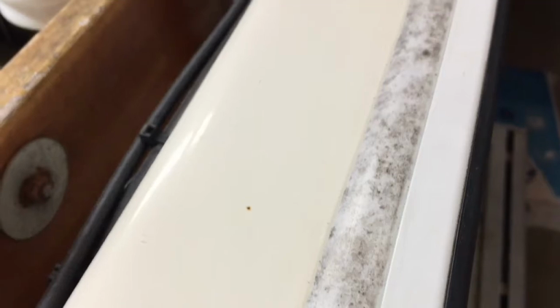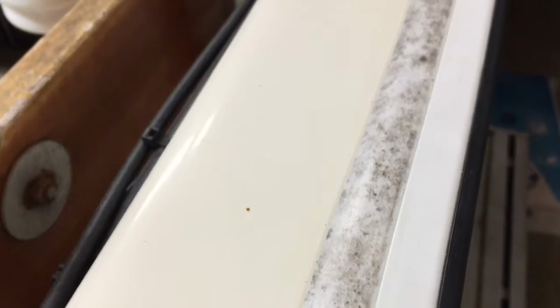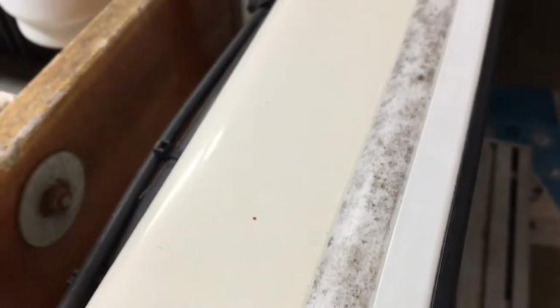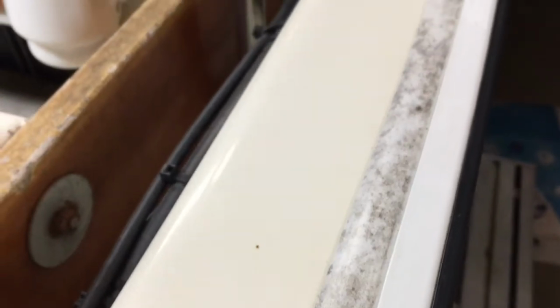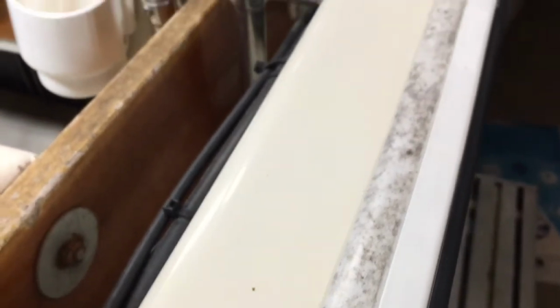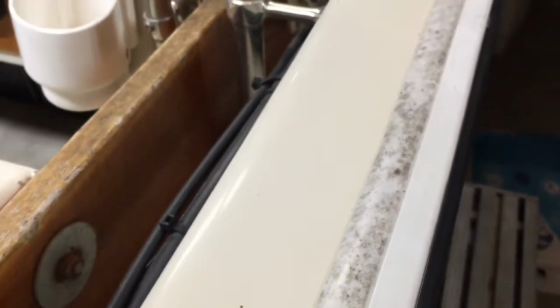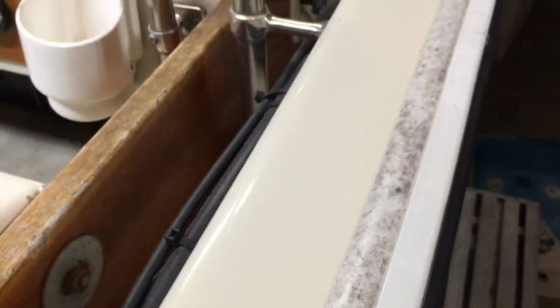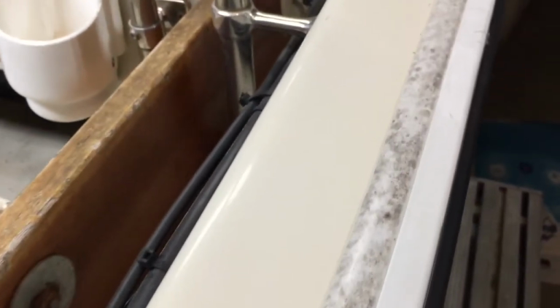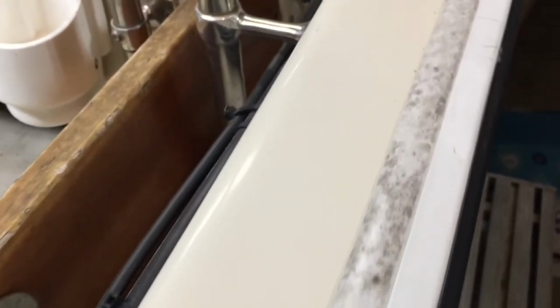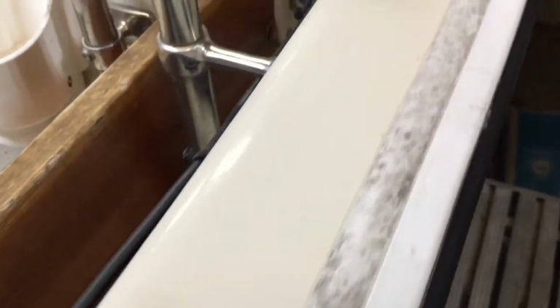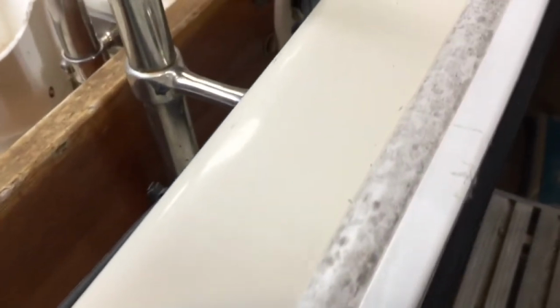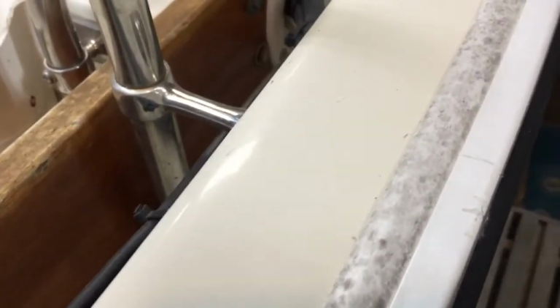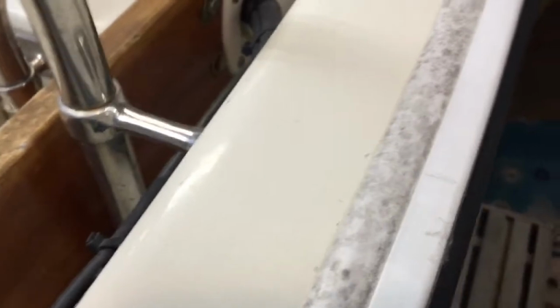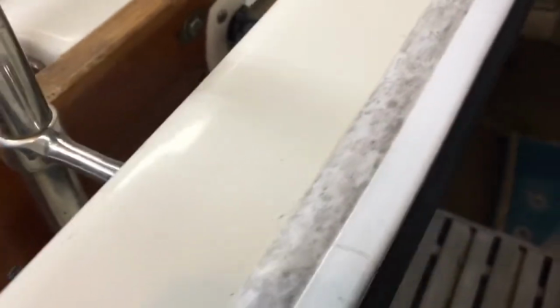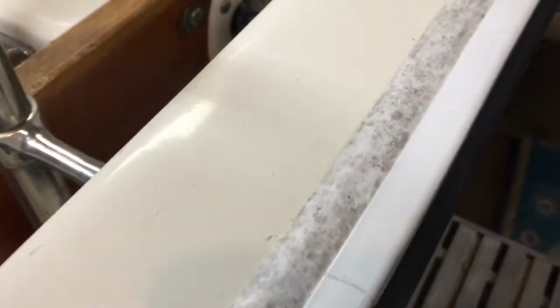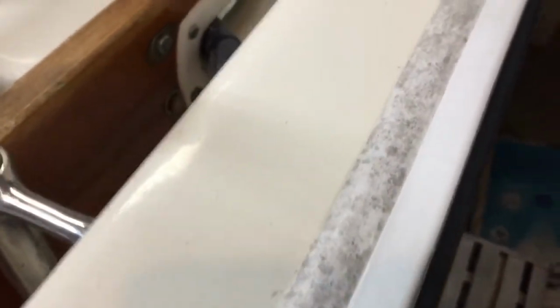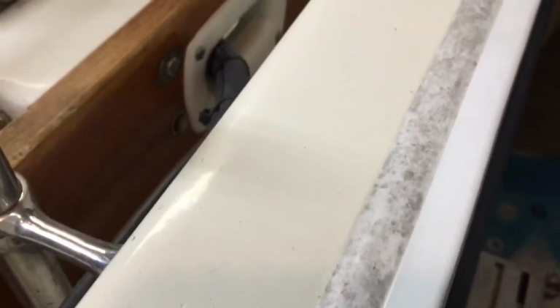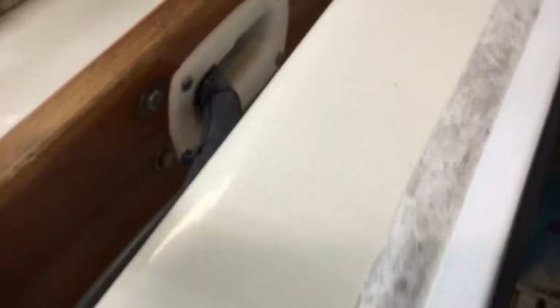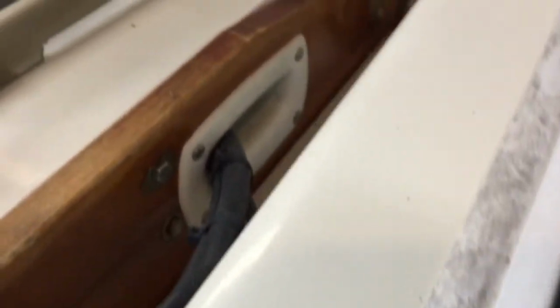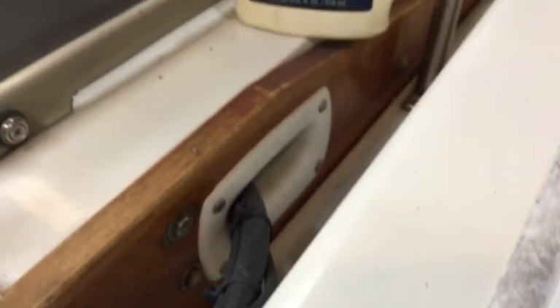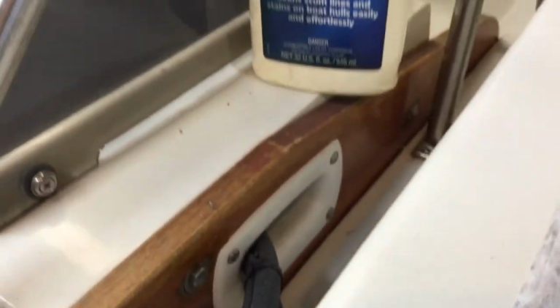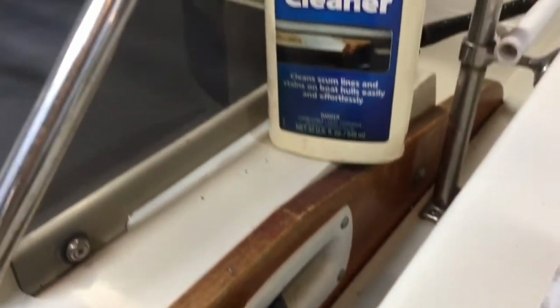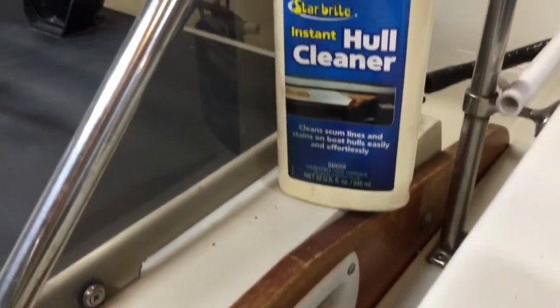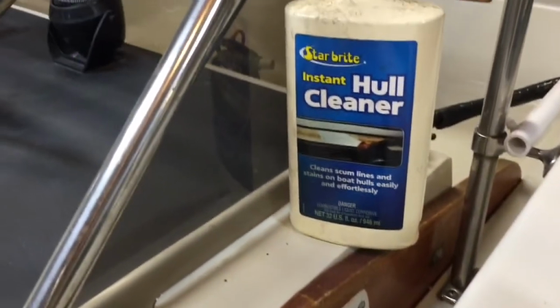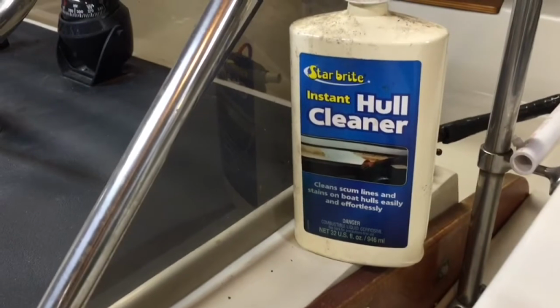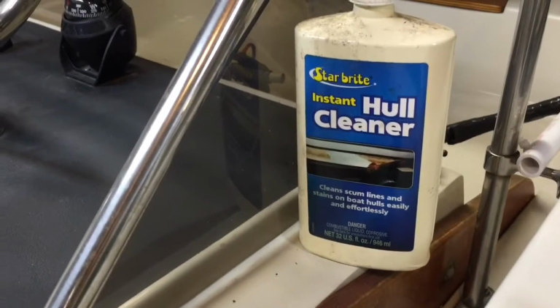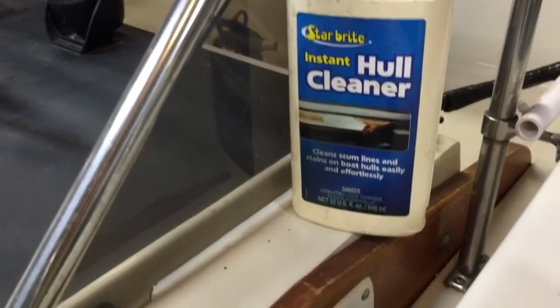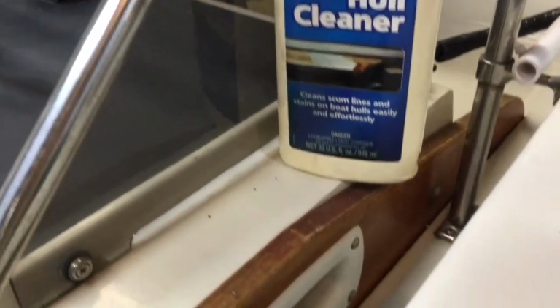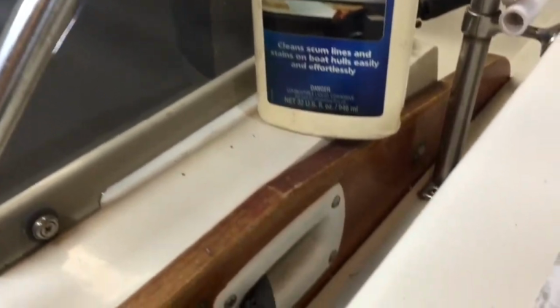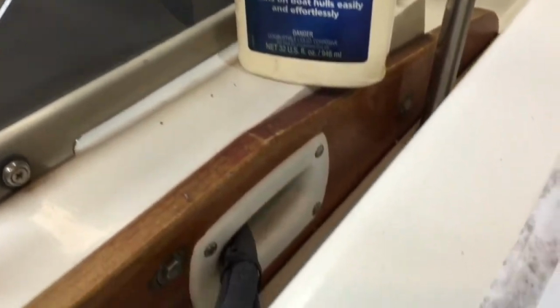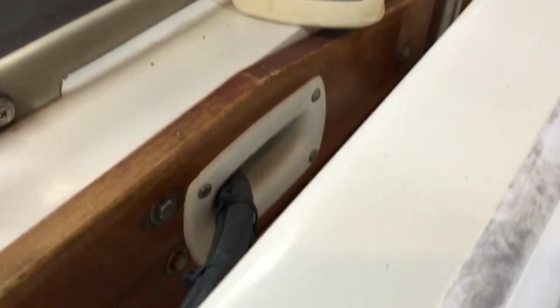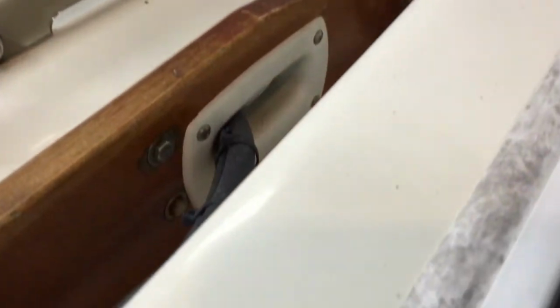This is the mildew on the rub rail track of a 1987 Boston Whaler Striper that I've been trying to clean with a hull cleaner and The Works cleaner, and none of it works, so I'm going to do something different today.